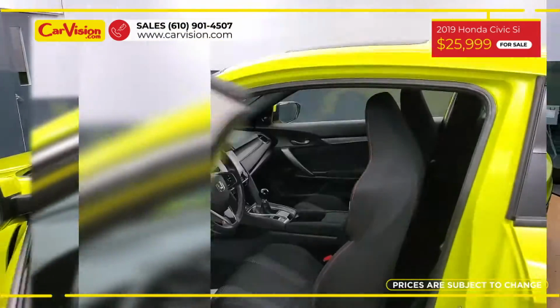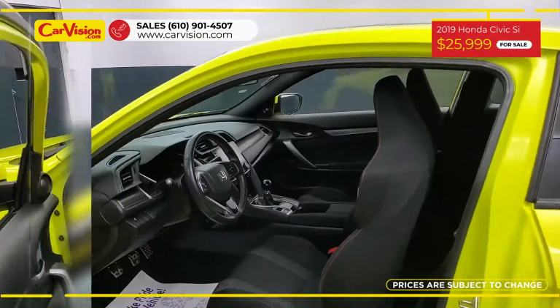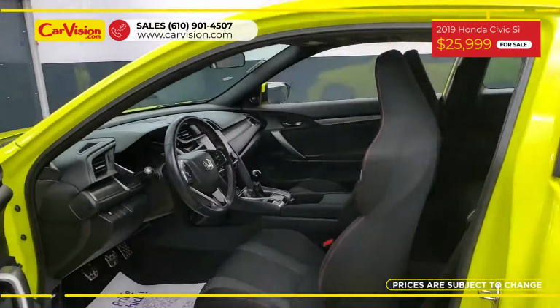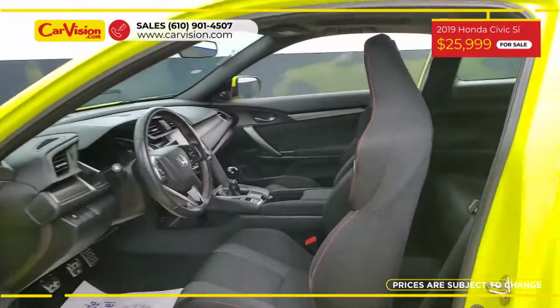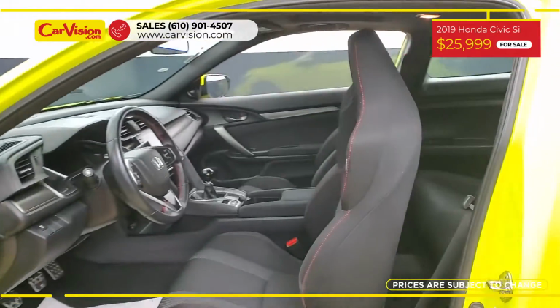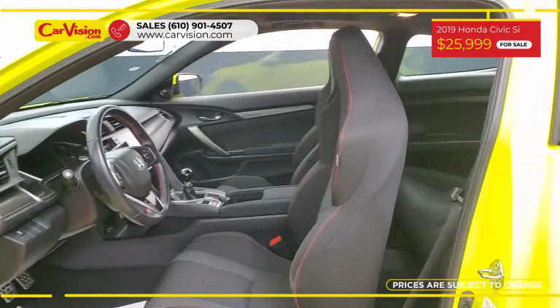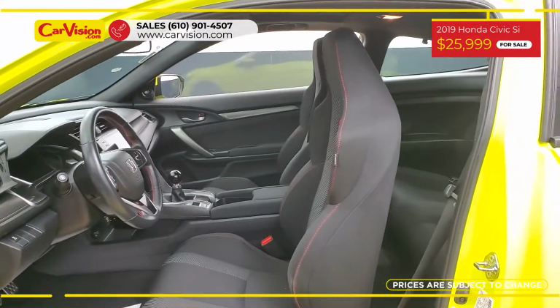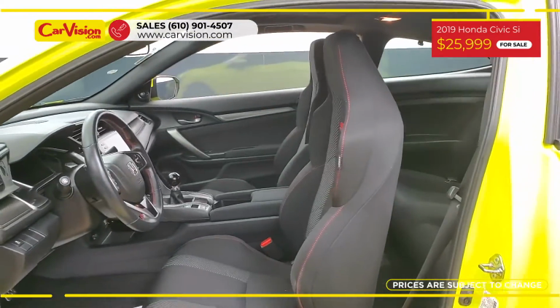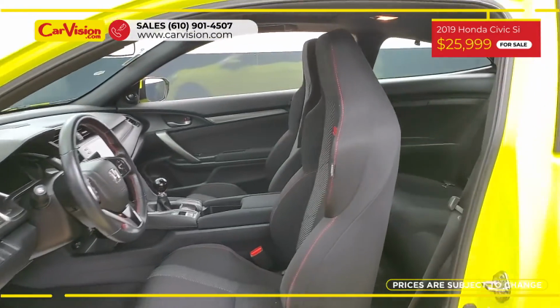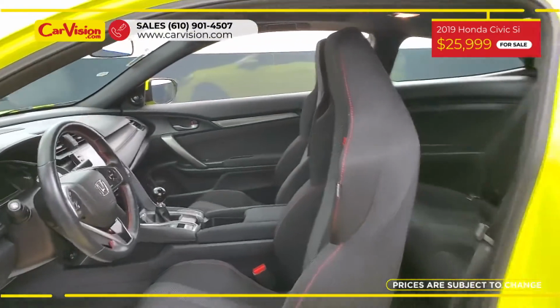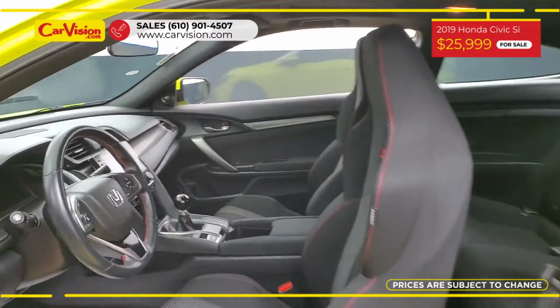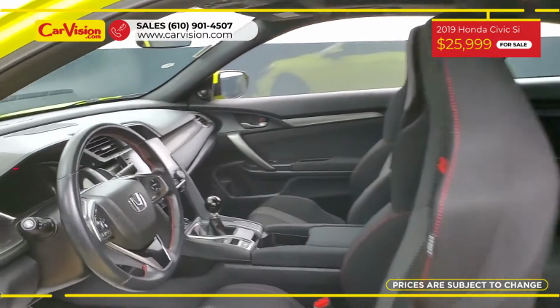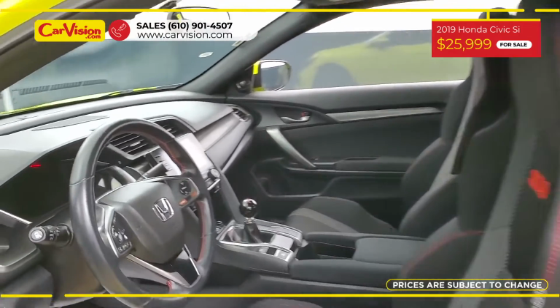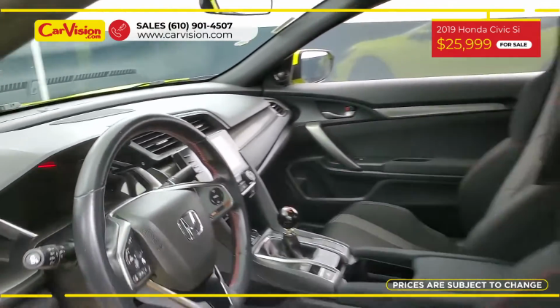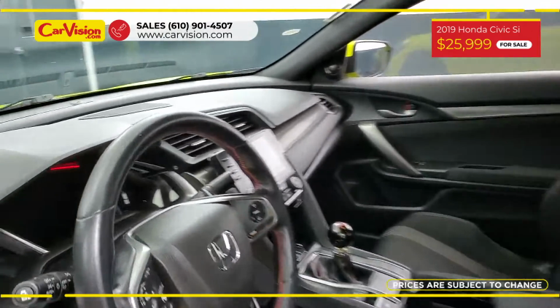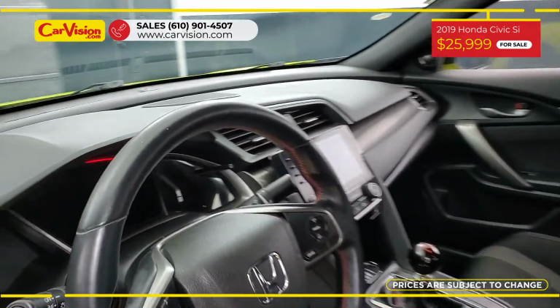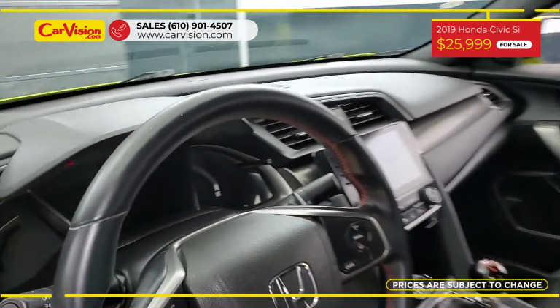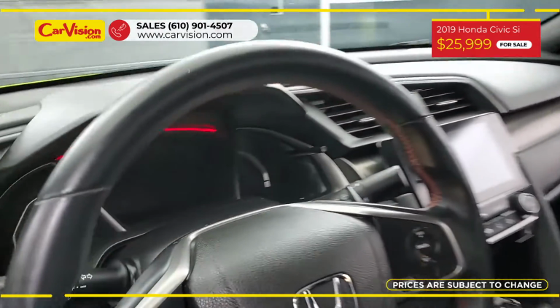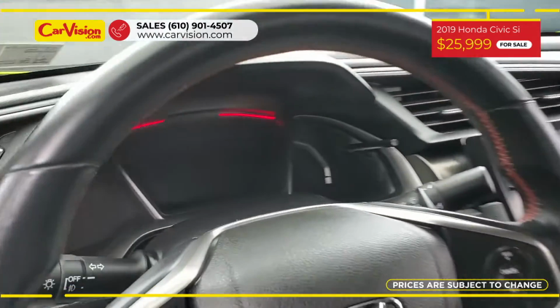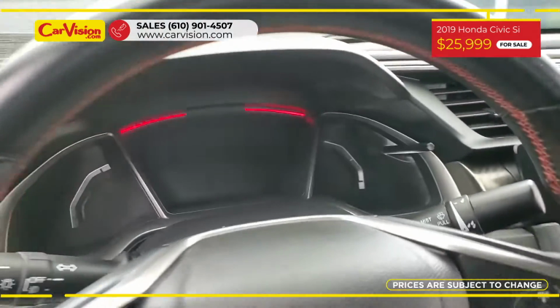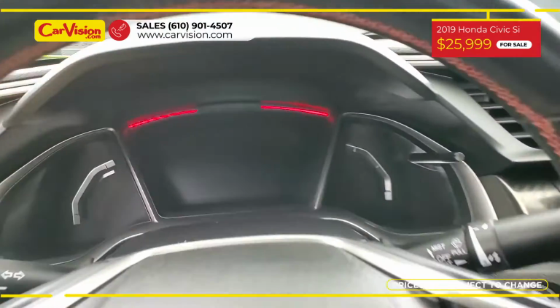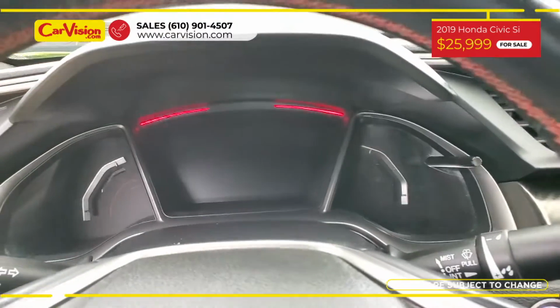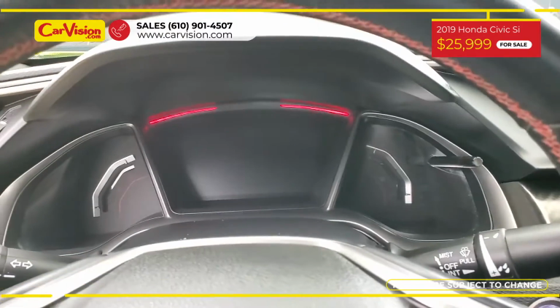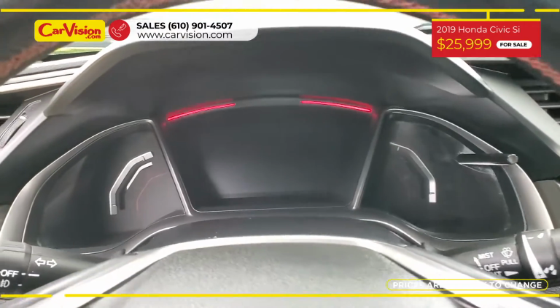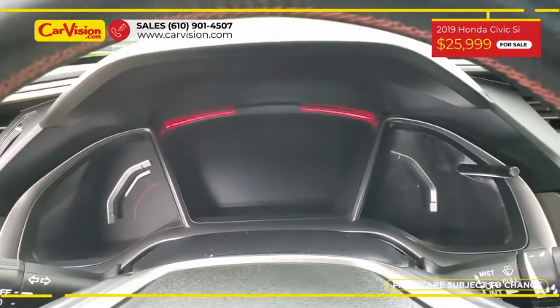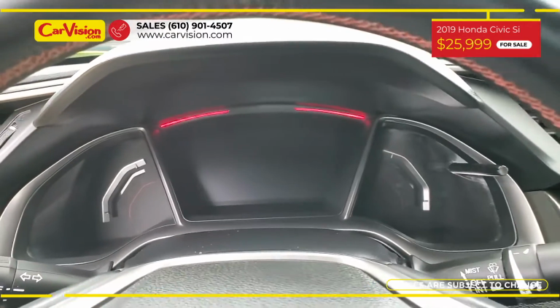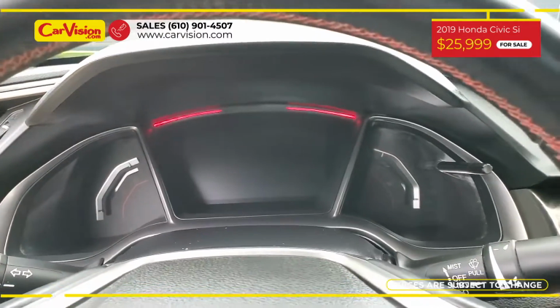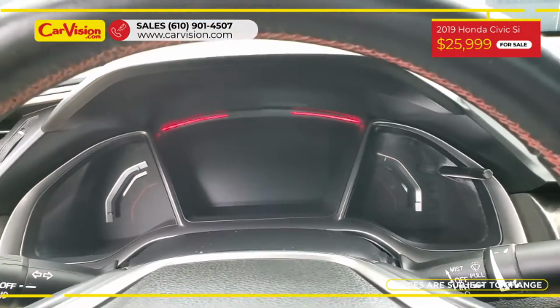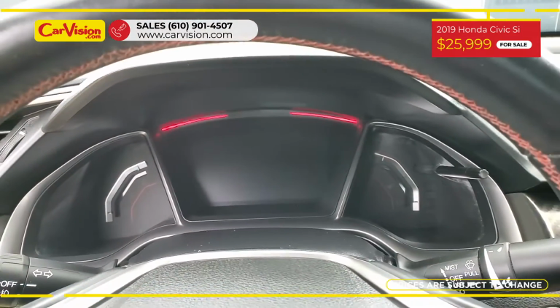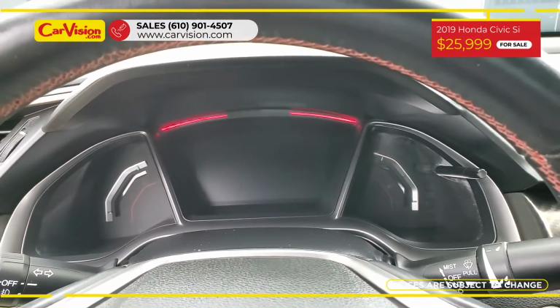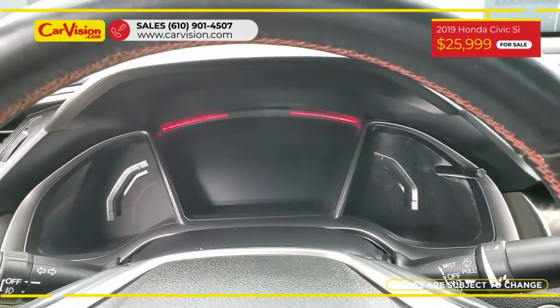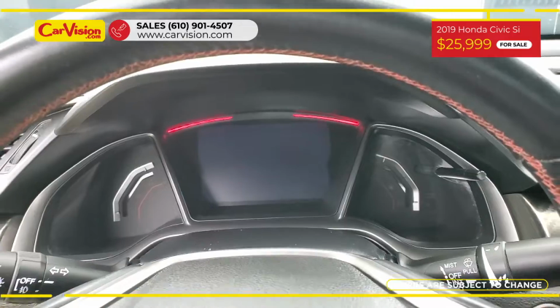Among its amazing equipment, this car has heated seats, sunroof, push start, Apple CarPlay and many other features.